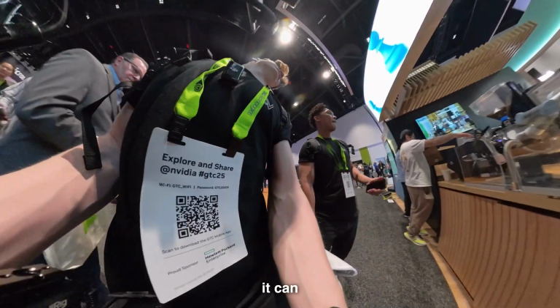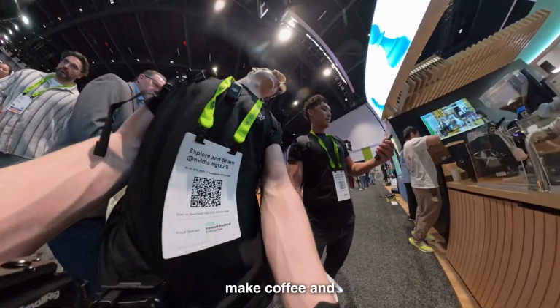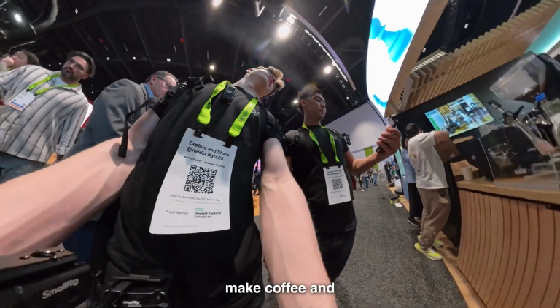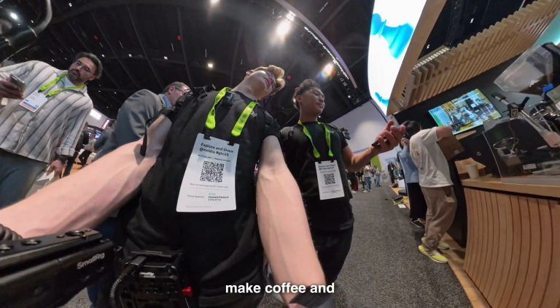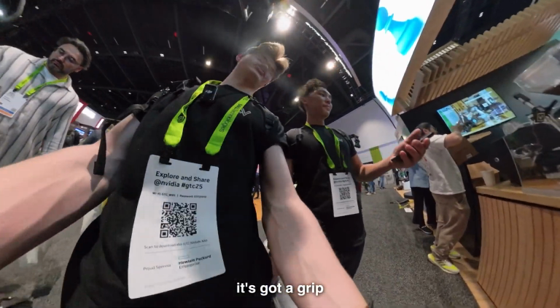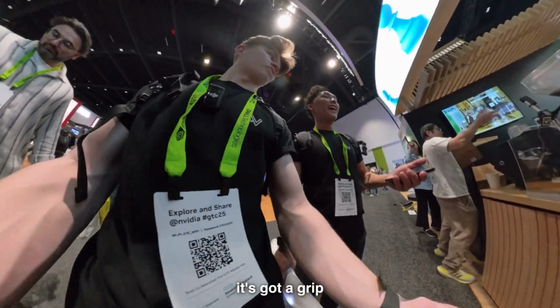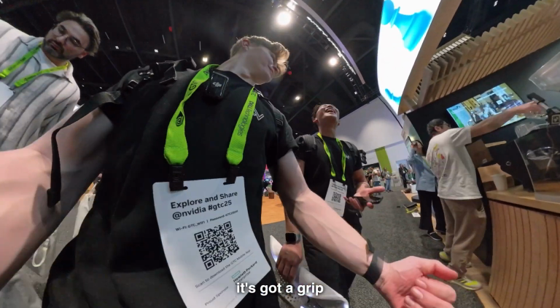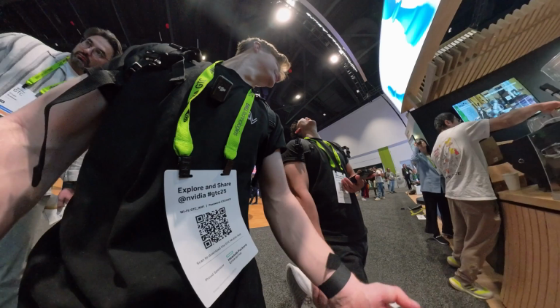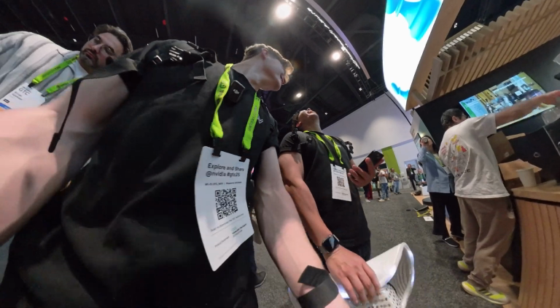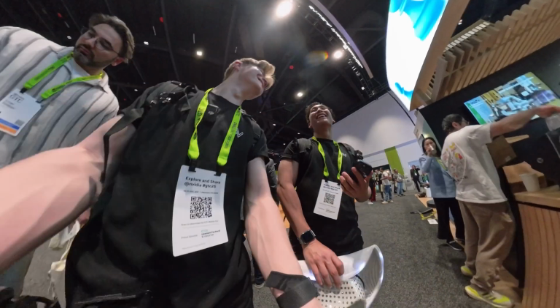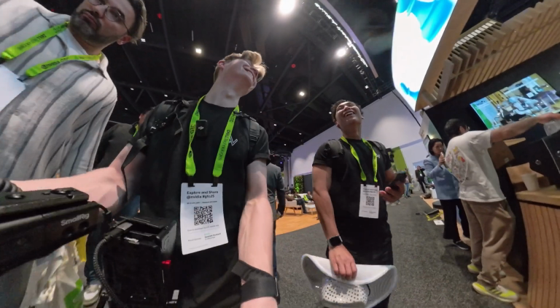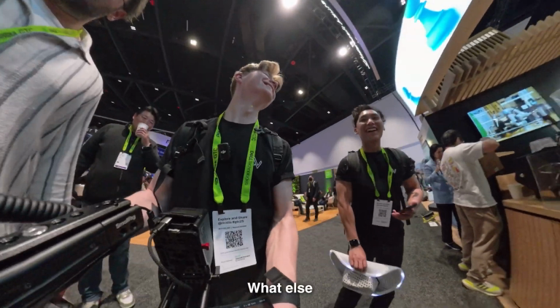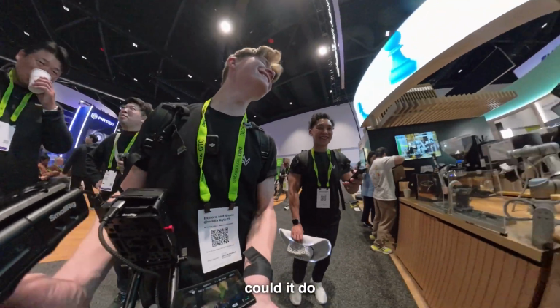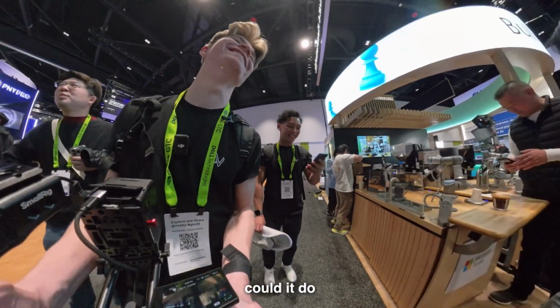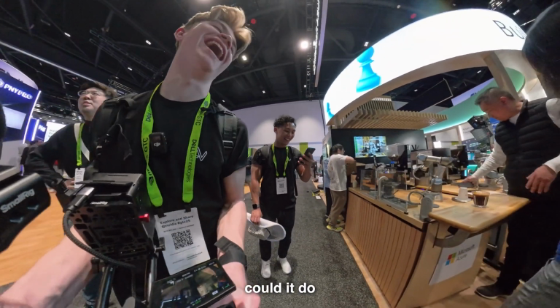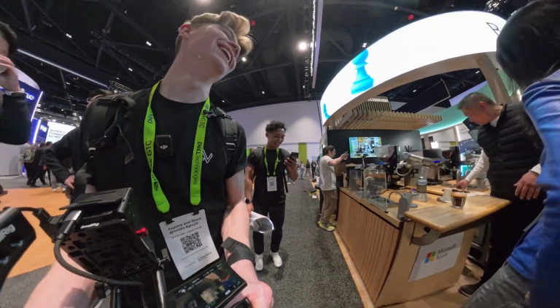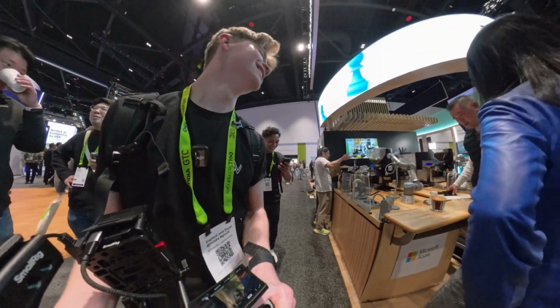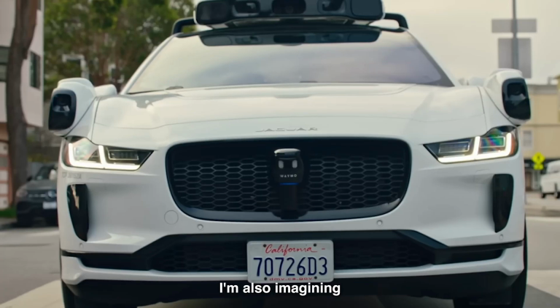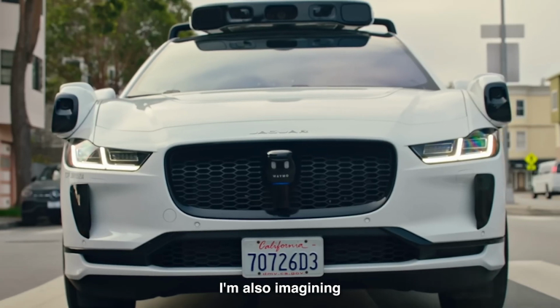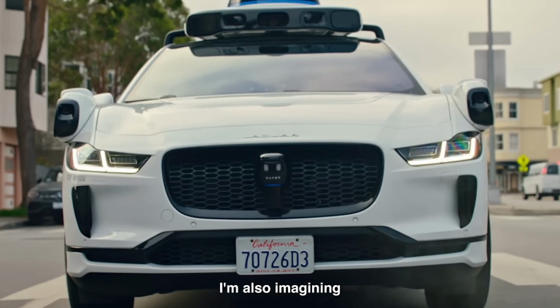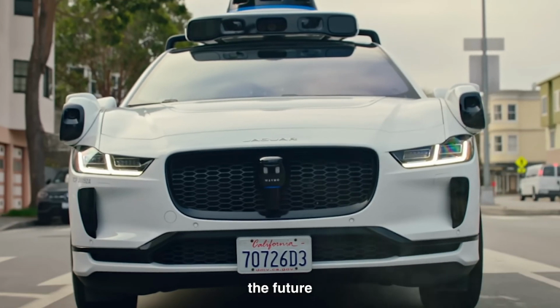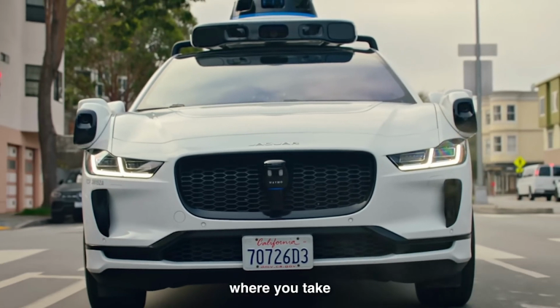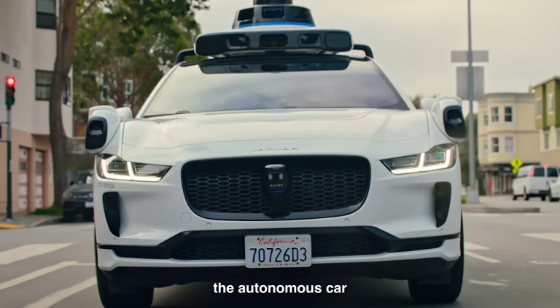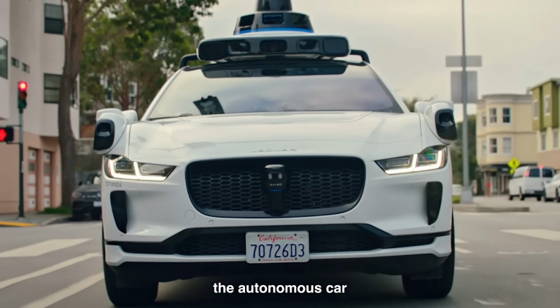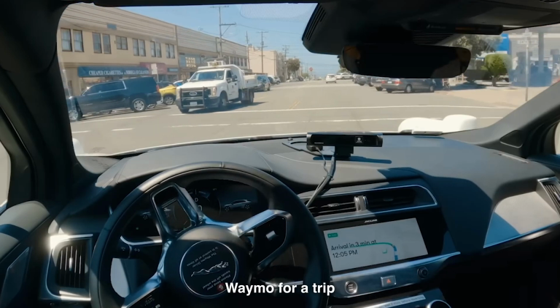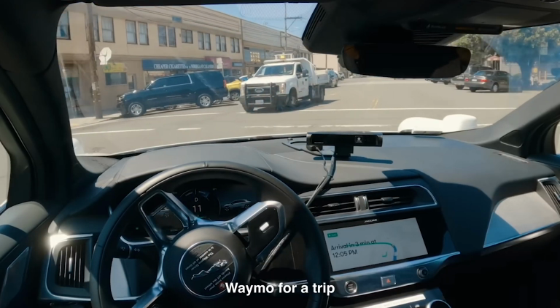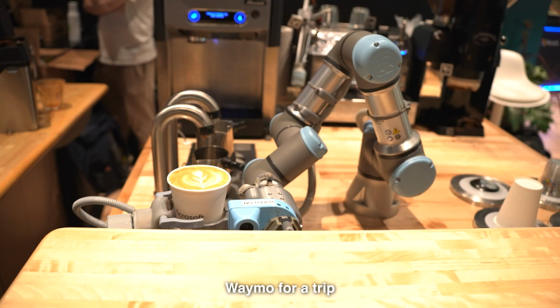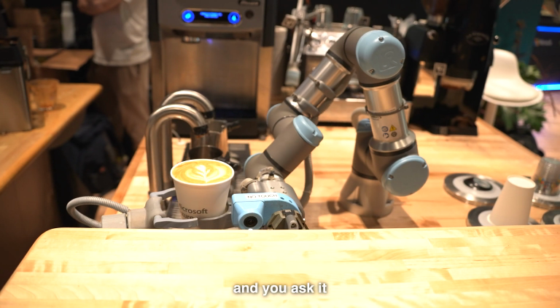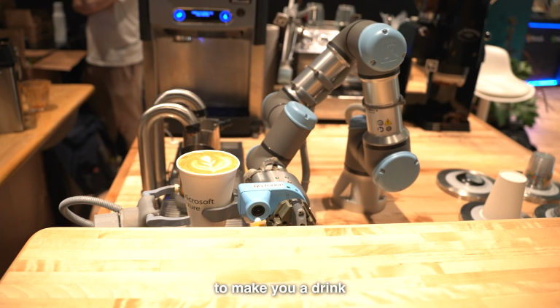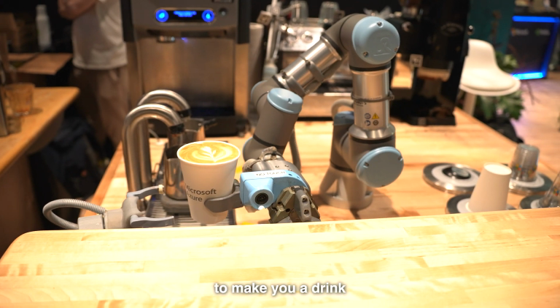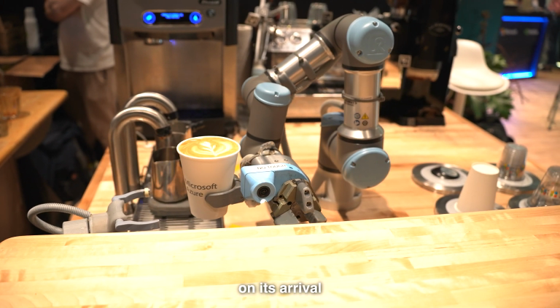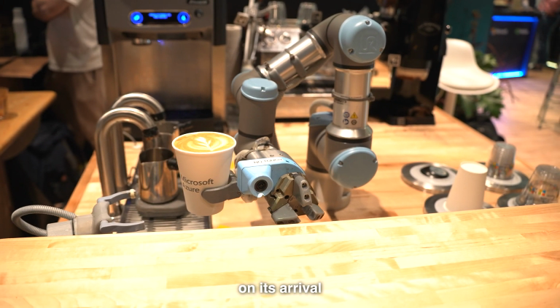They can make coffee — I'm just going for it. I'm also imagining the future where you take the autonomous car Waymo for a trip and you ask it to make you a drink on its arrival.